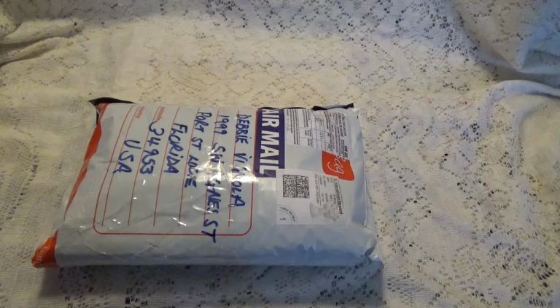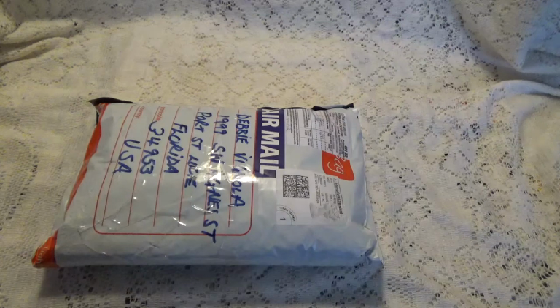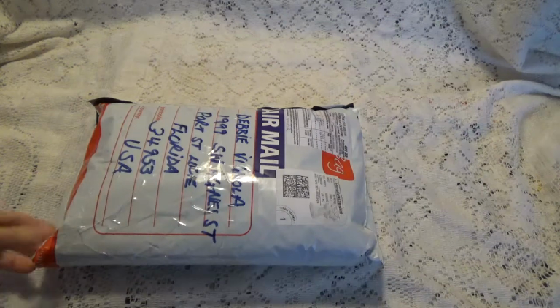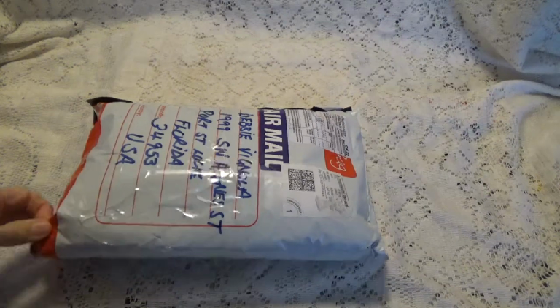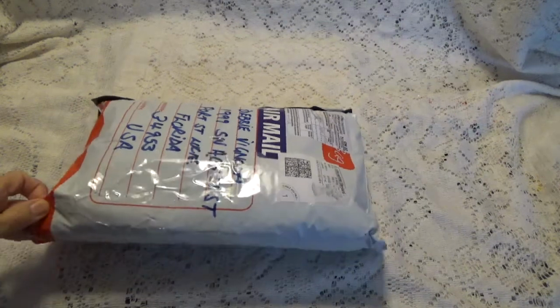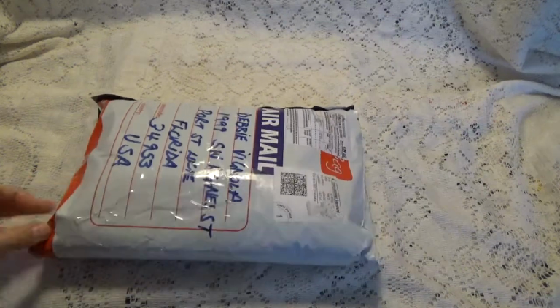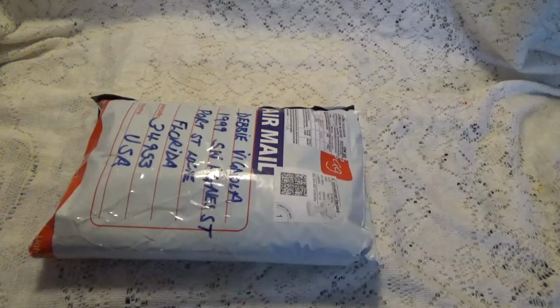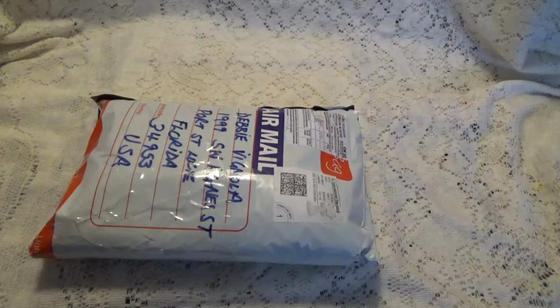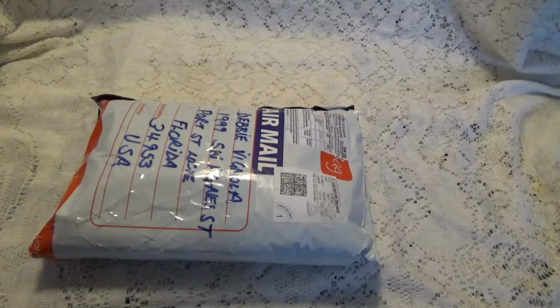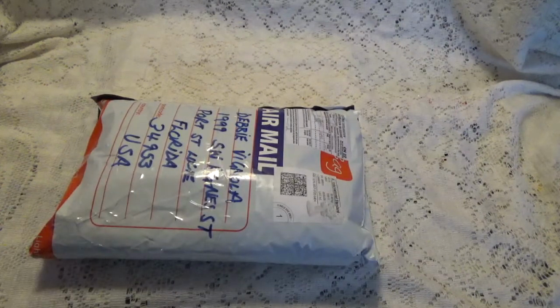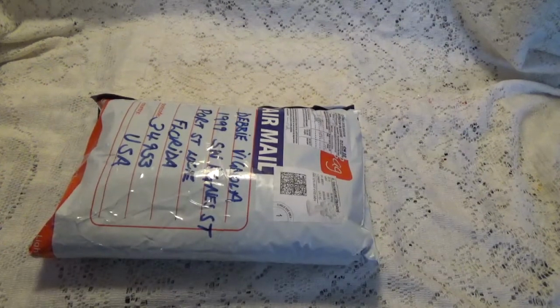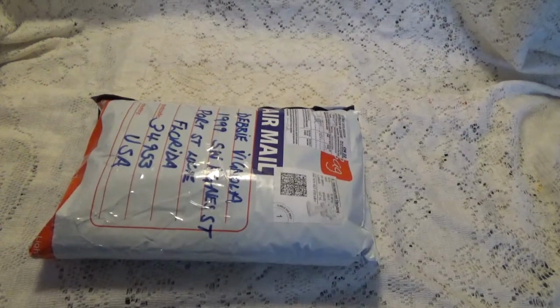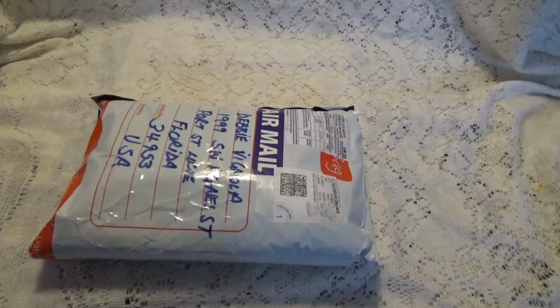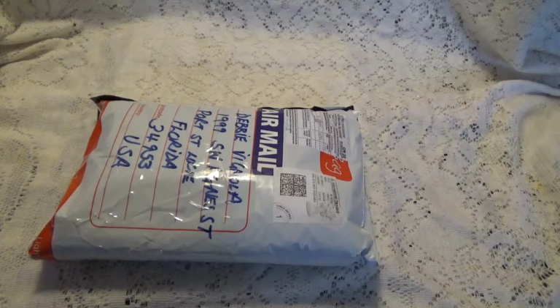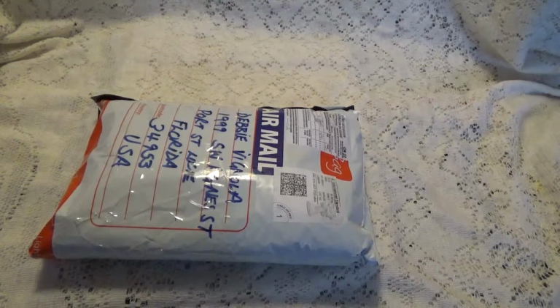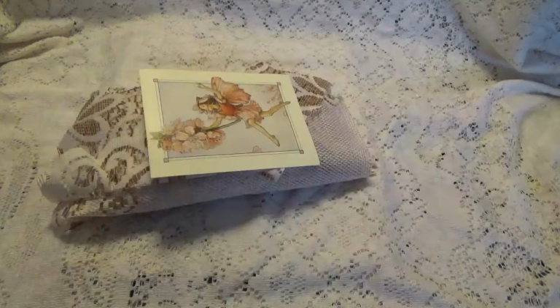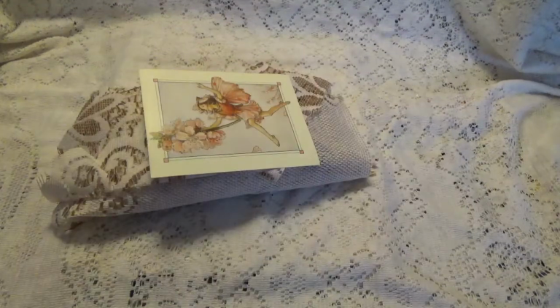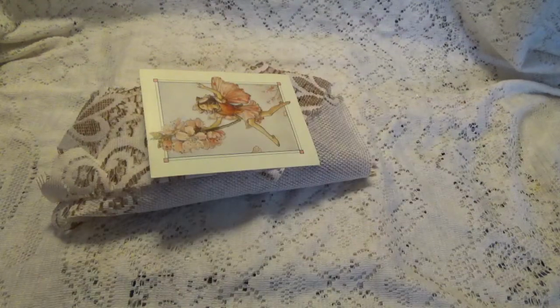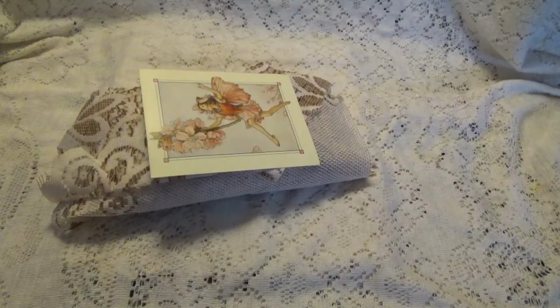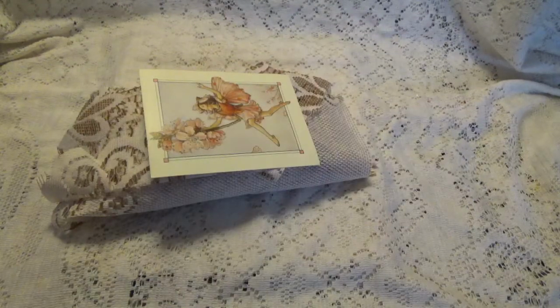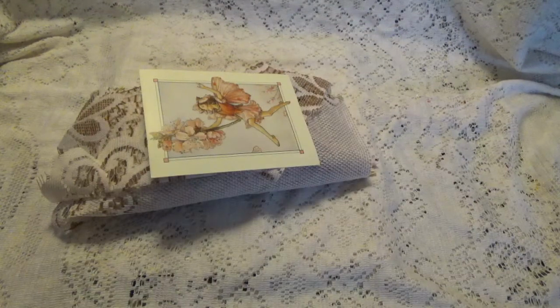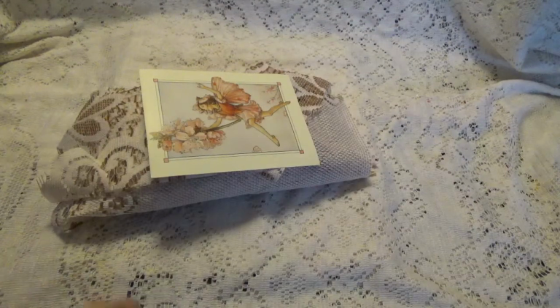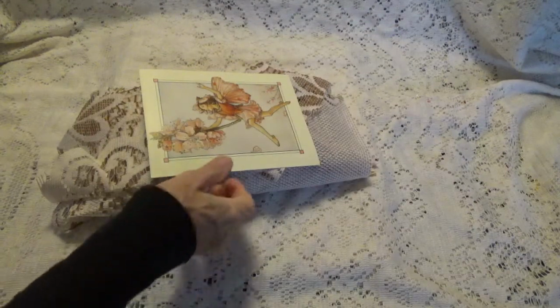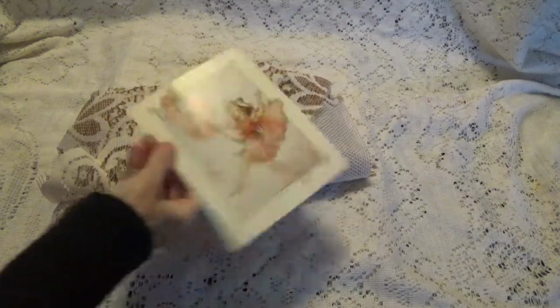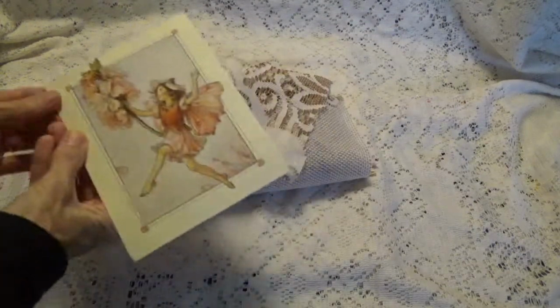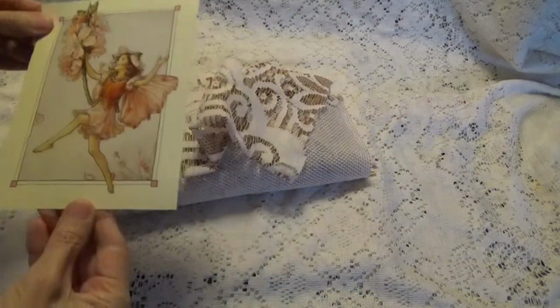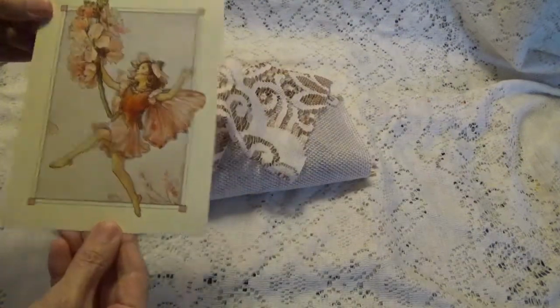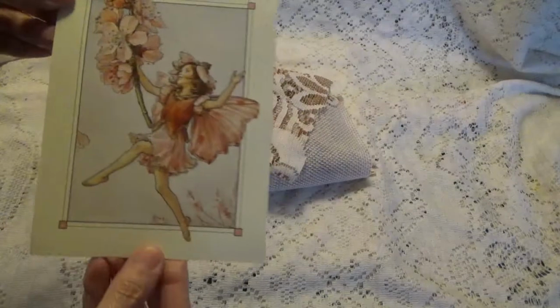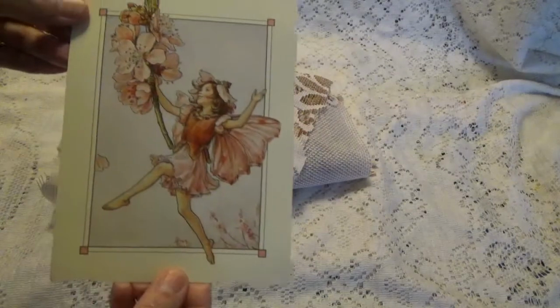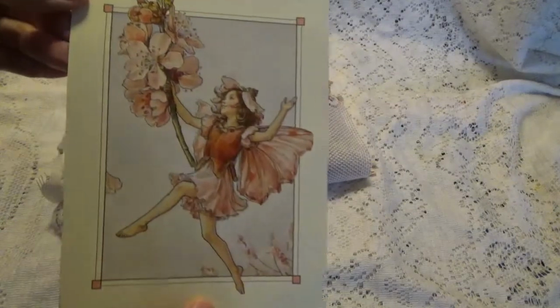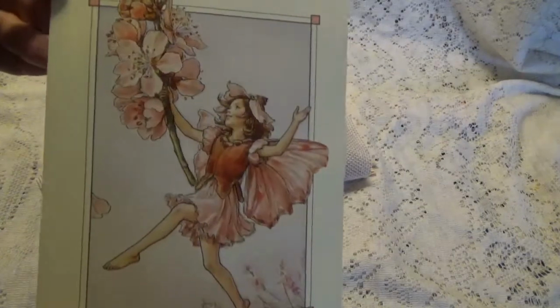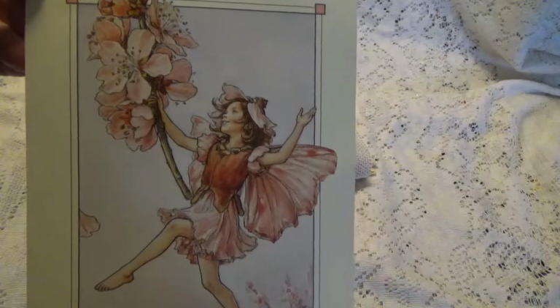So let me open this up and we'll take a look and see what's inside. Okay, I pulled everything out of the bag so let's take a look. This is what I have here.